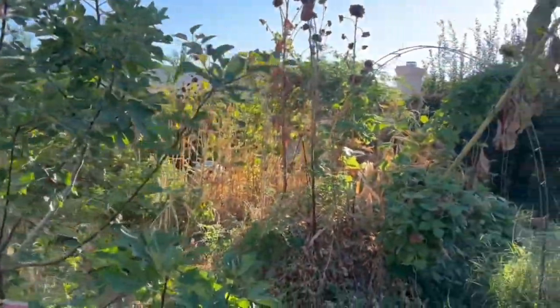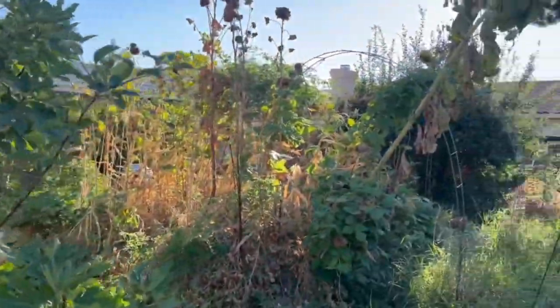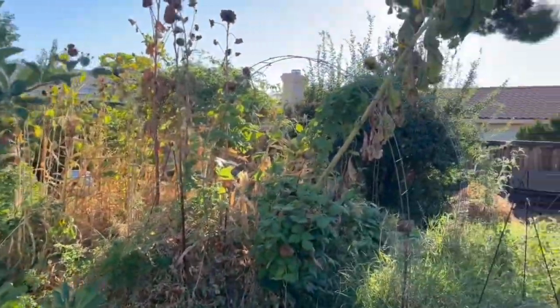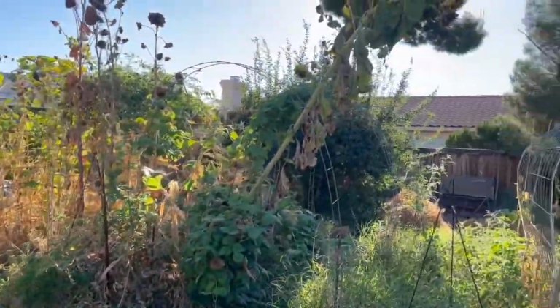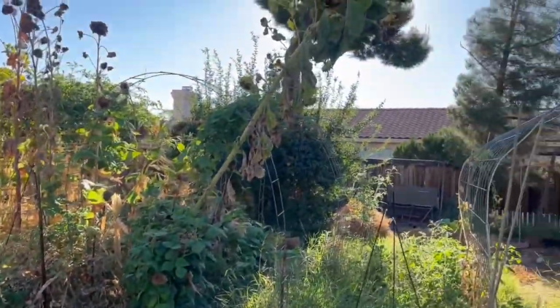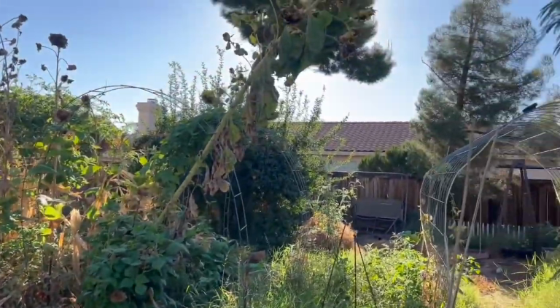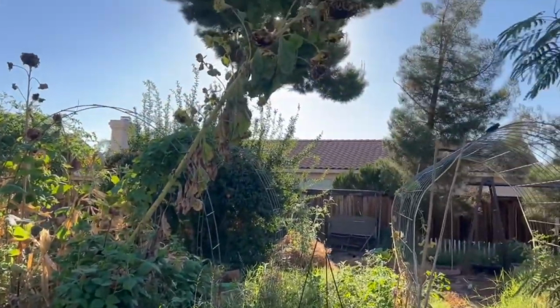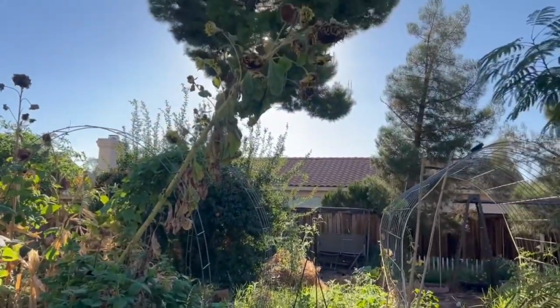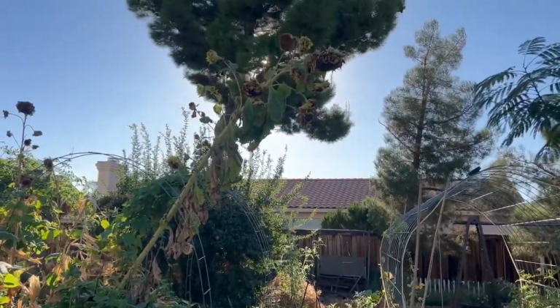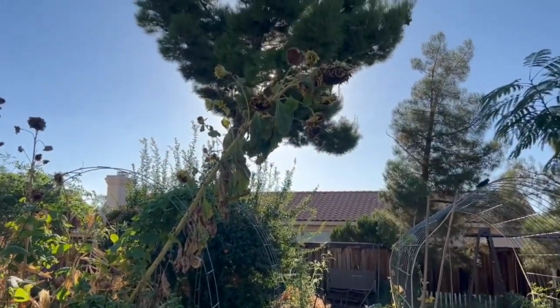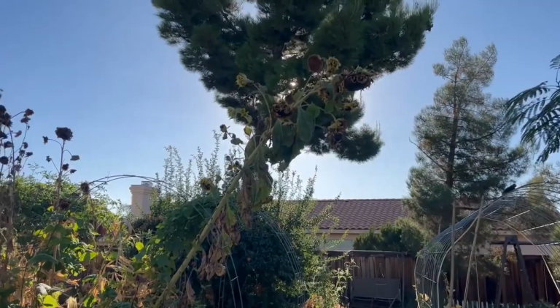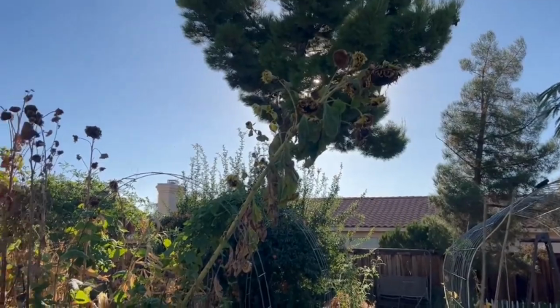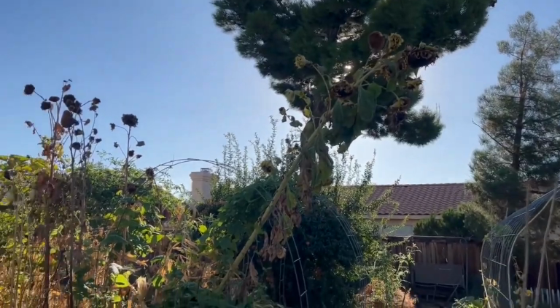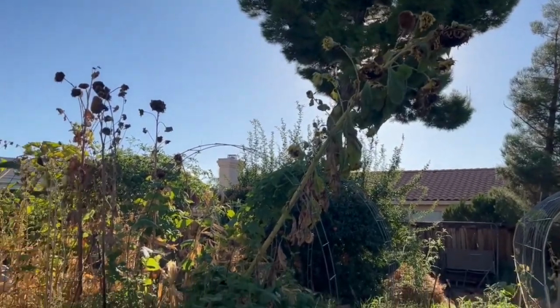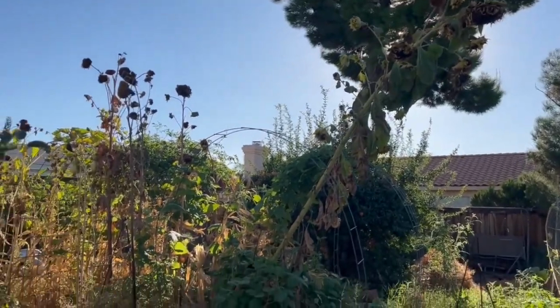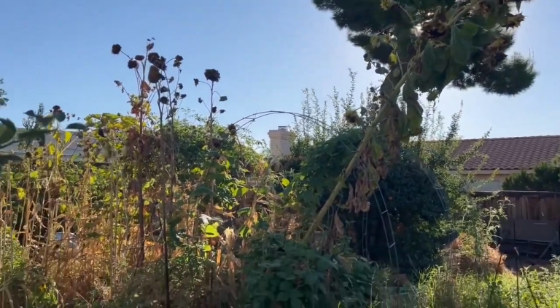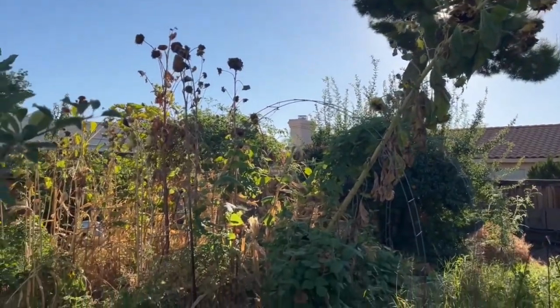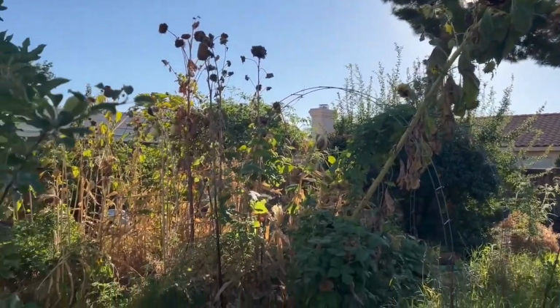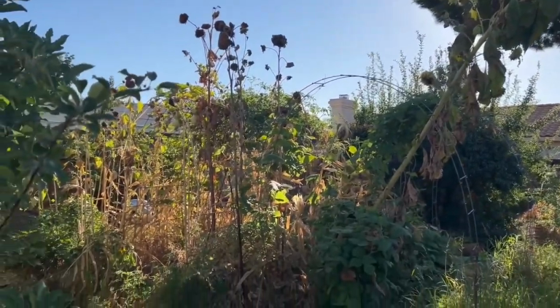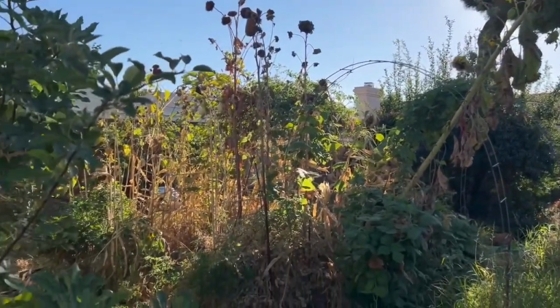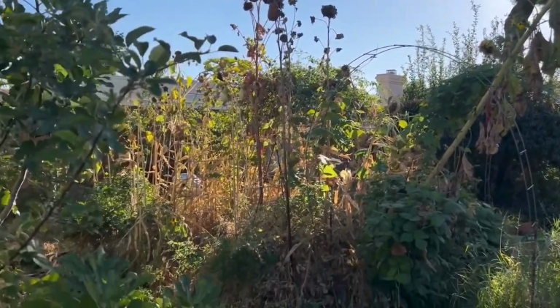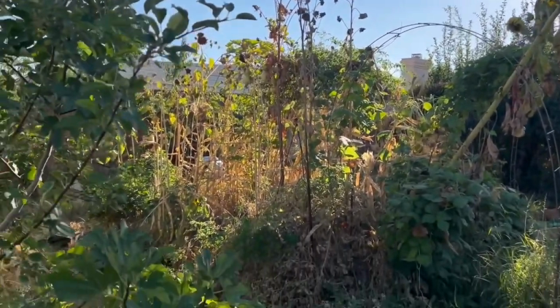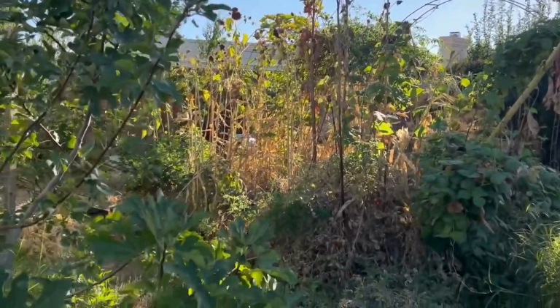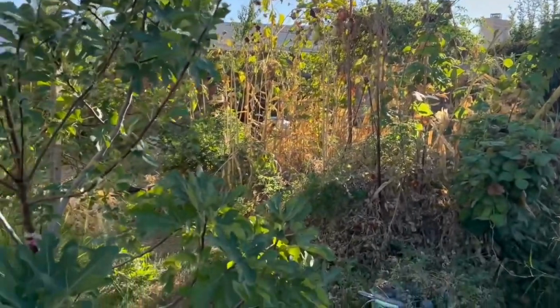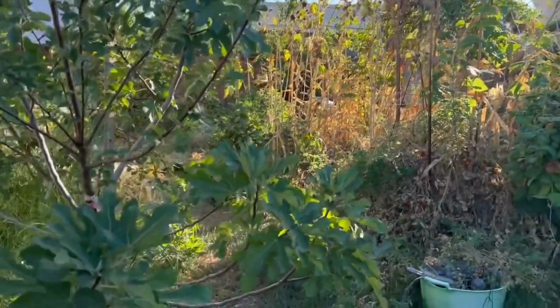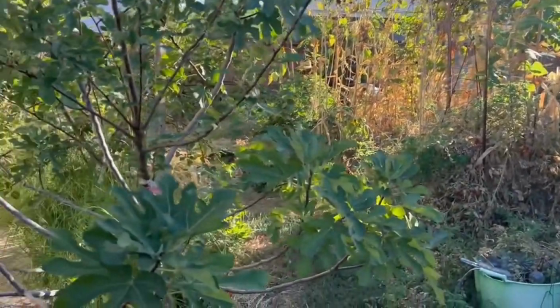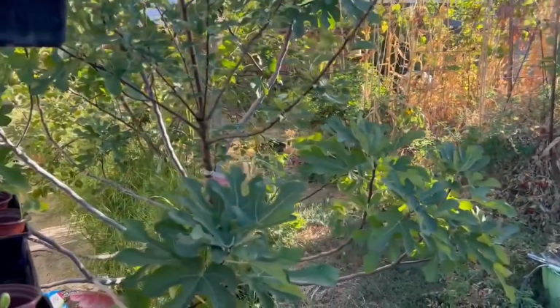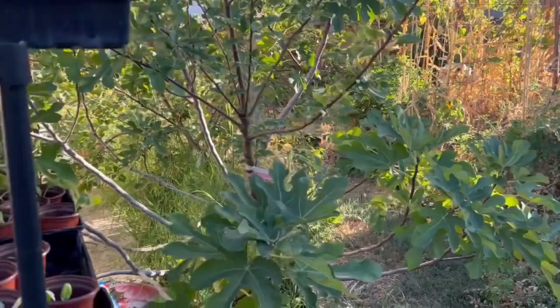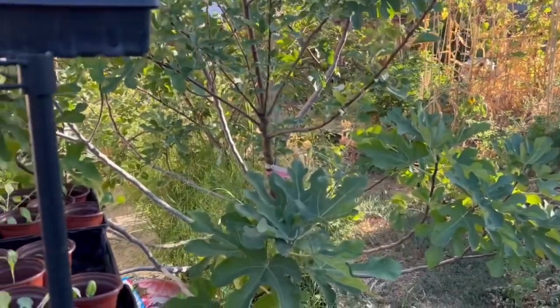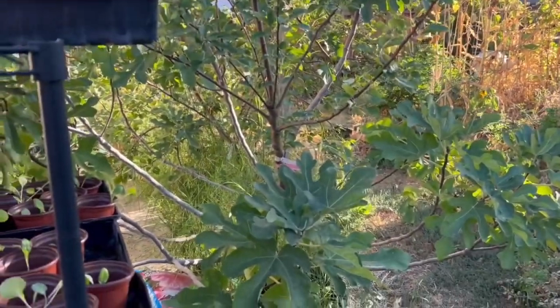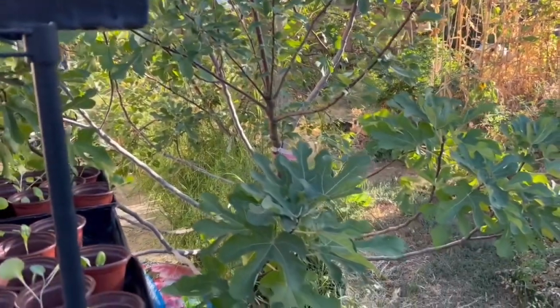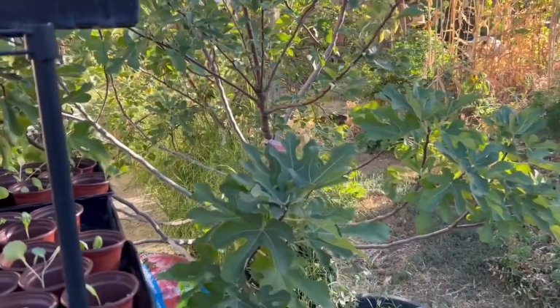They've been getting the sunflower seeds, which is fine — I don't mind that. But I want some of the fruit, at least, off of my trees.